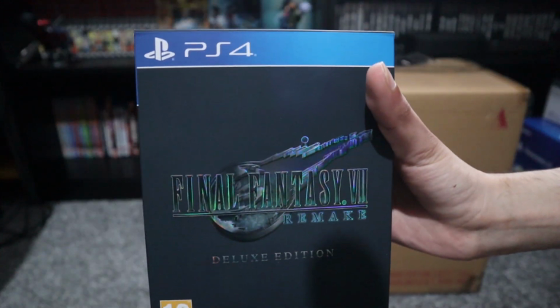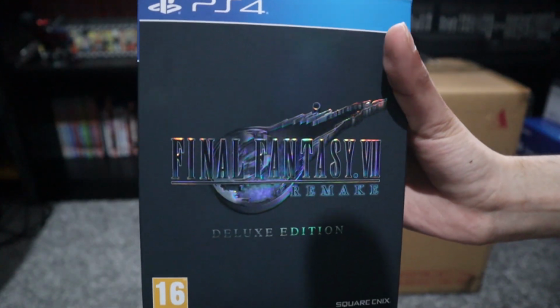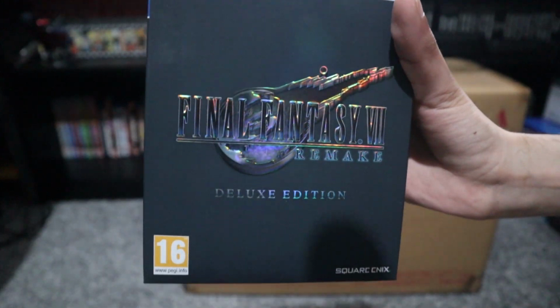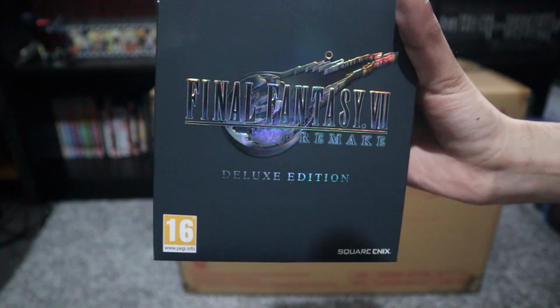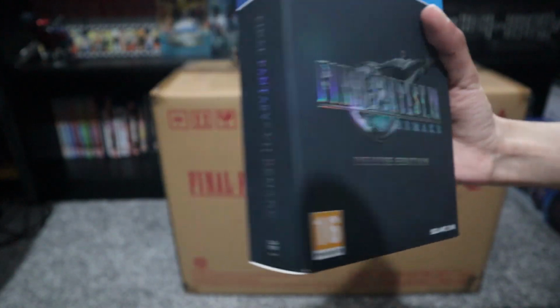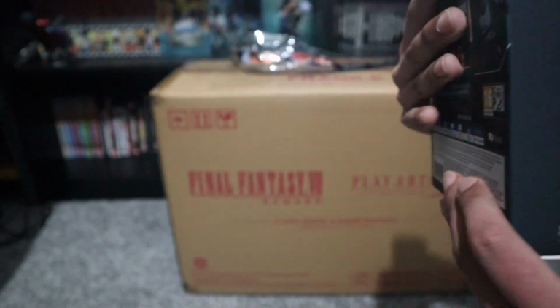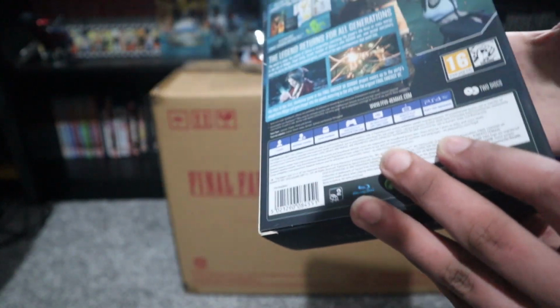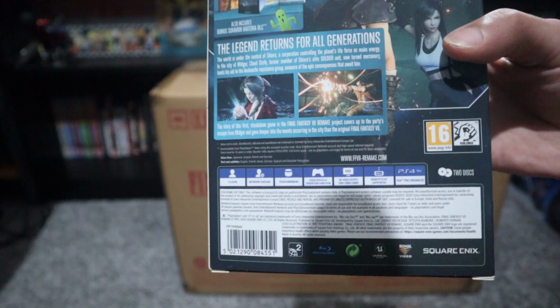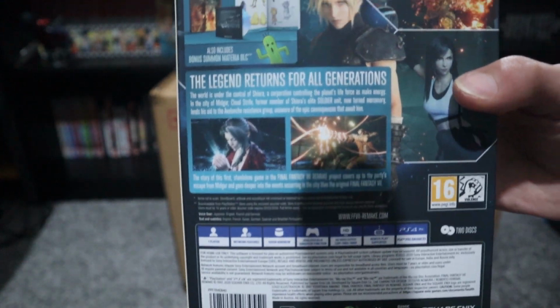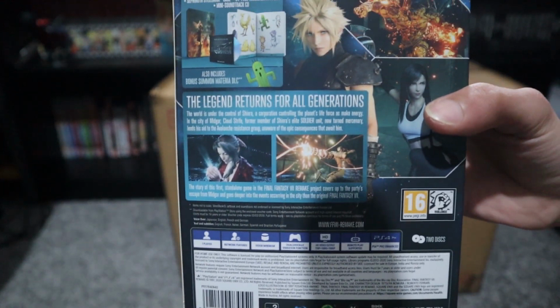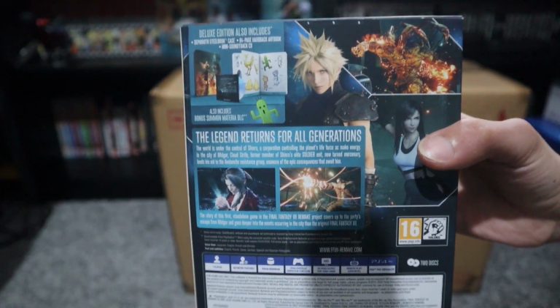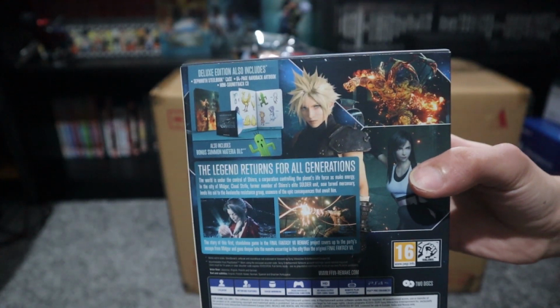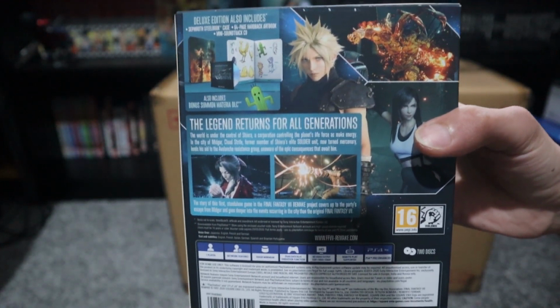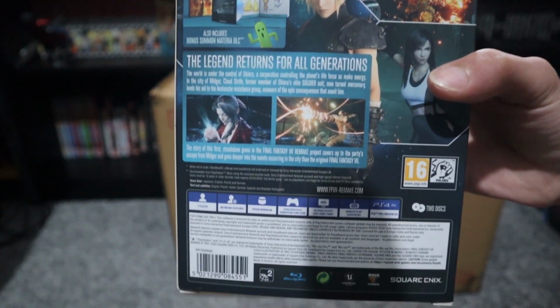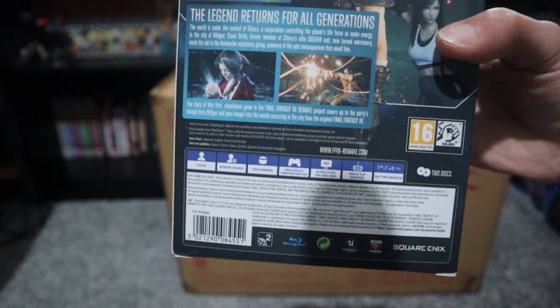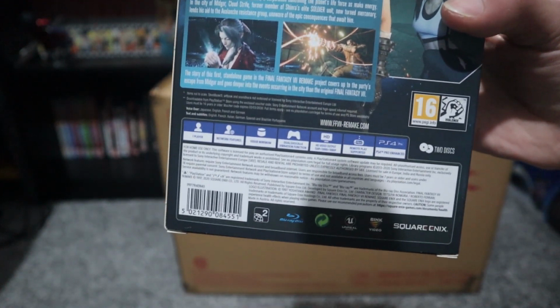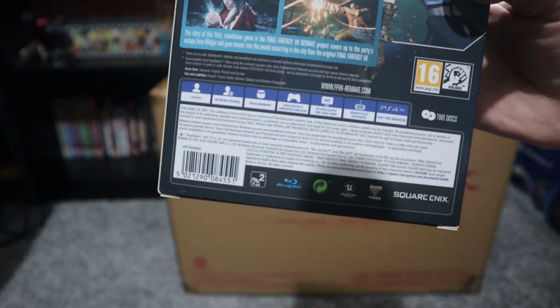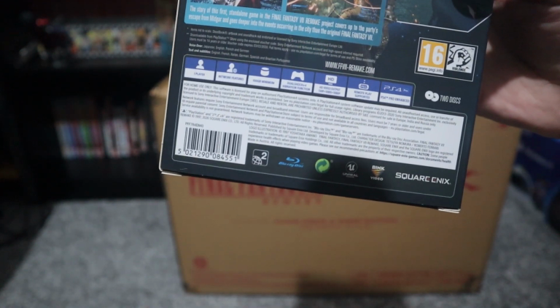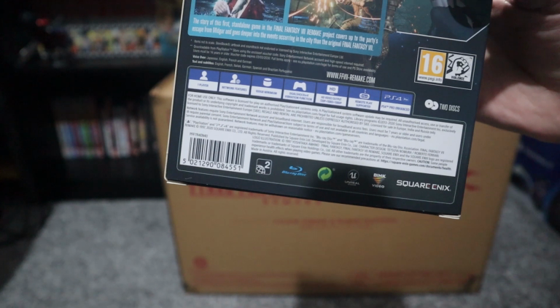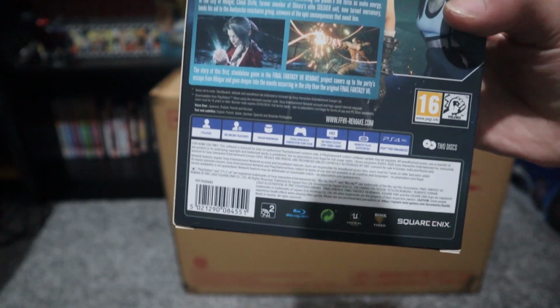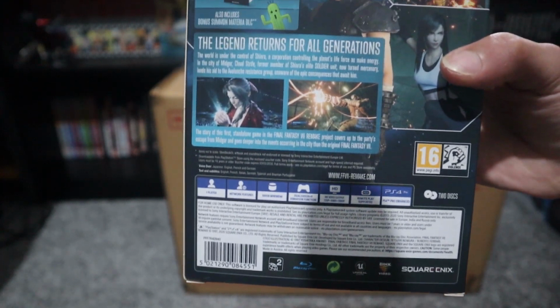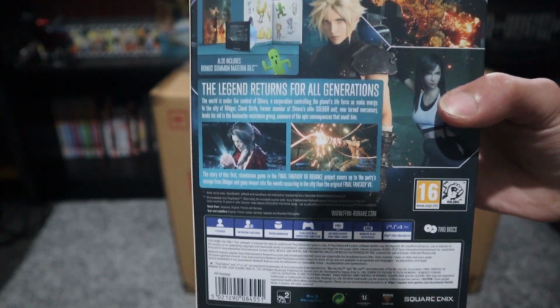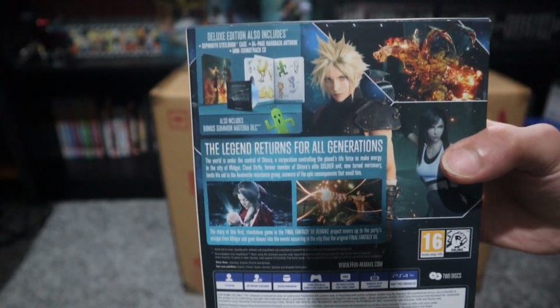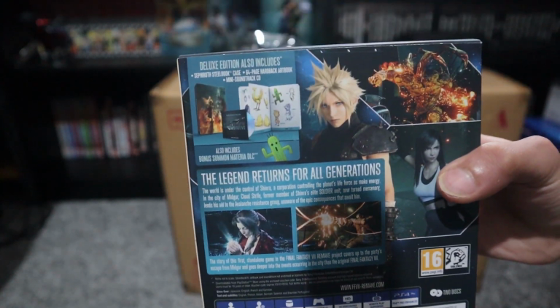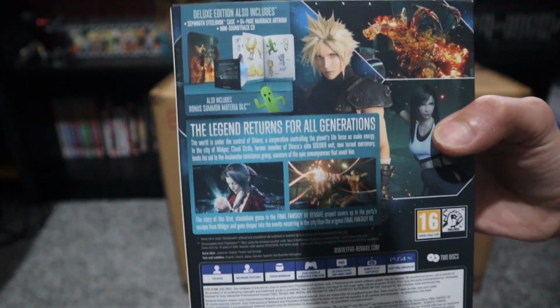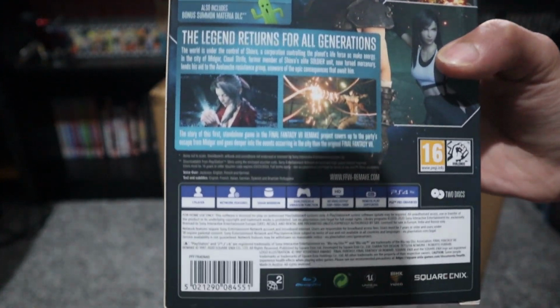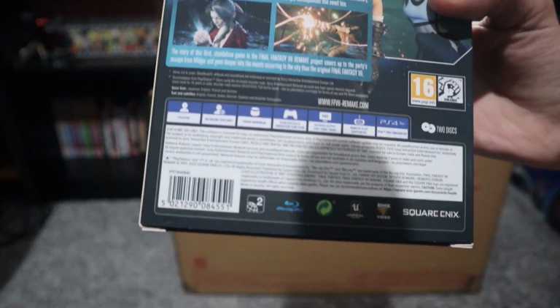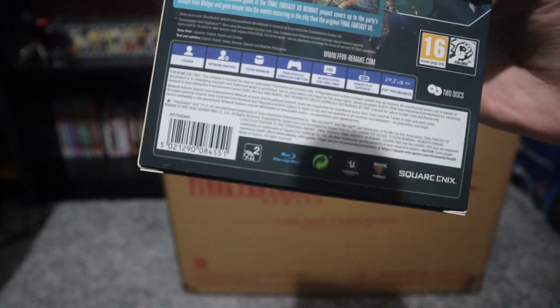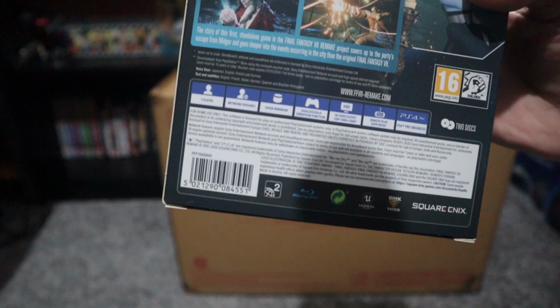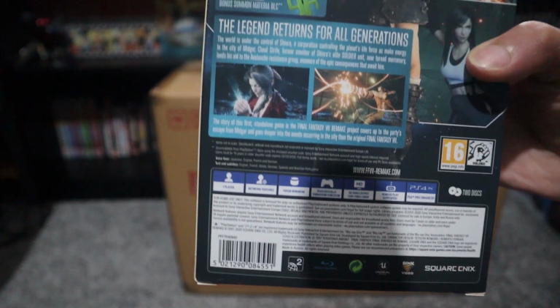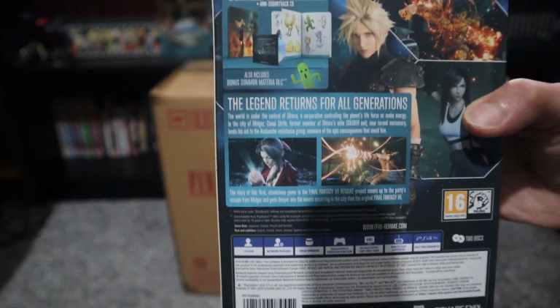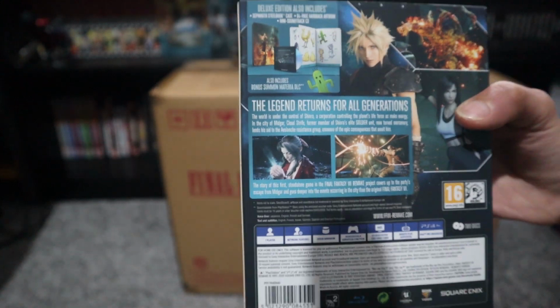It's the front cover and the back. Surprisingly this game is 100GB compared to Red Dead Redemption 2, which I think was 105 or something like that — that game was a lot bigger than this one.